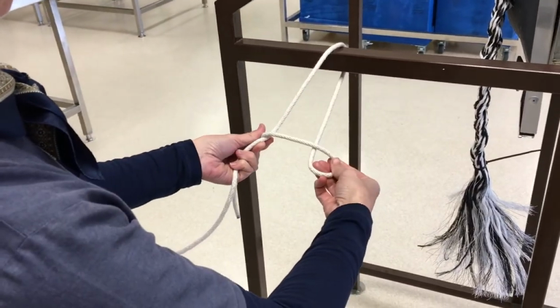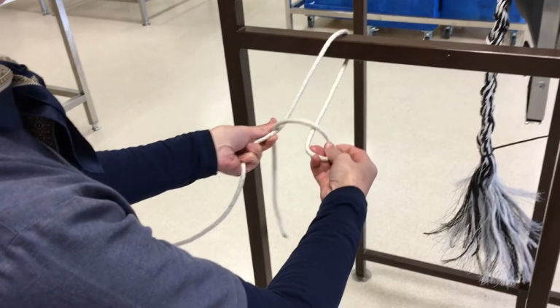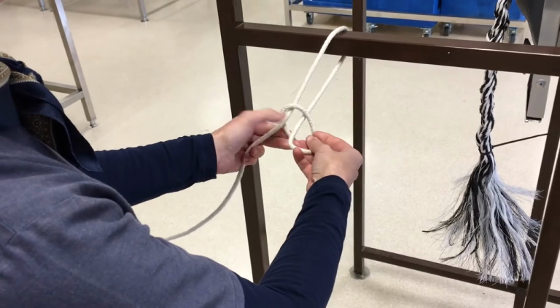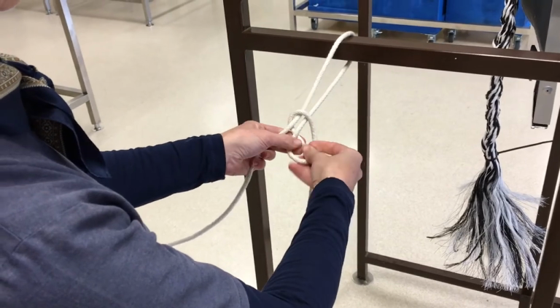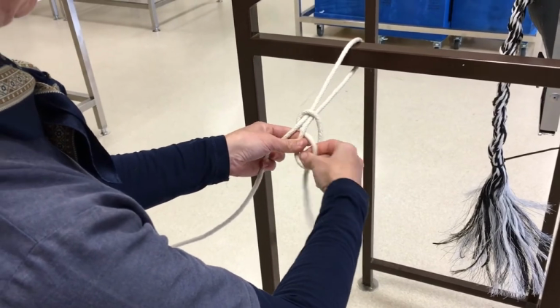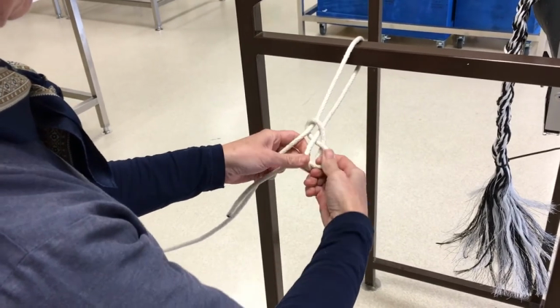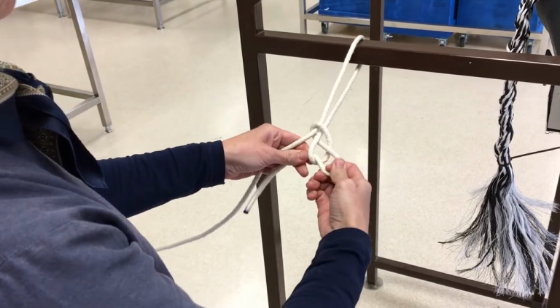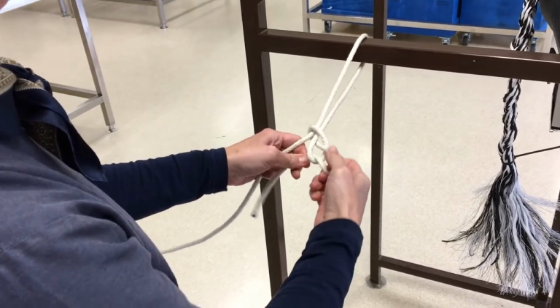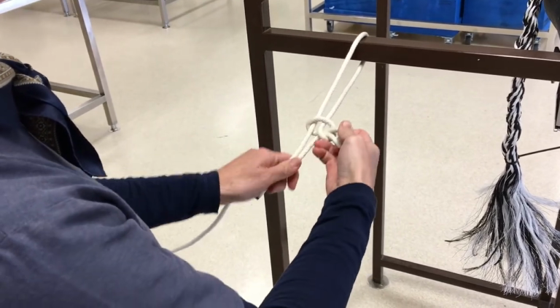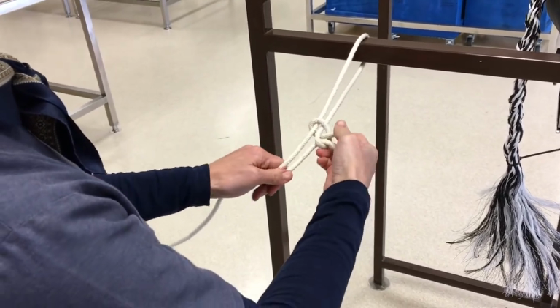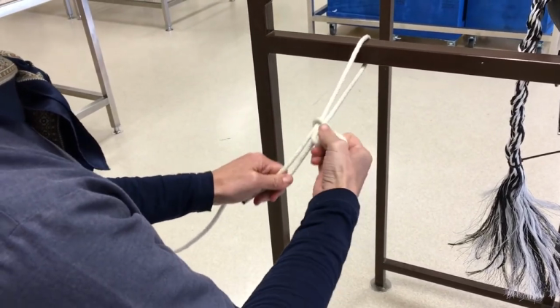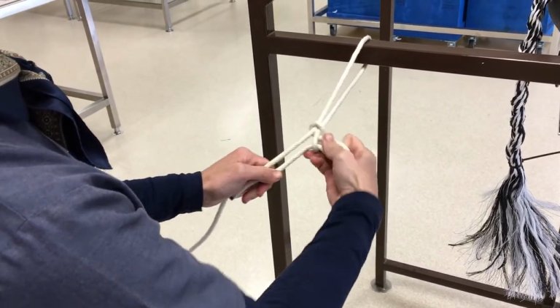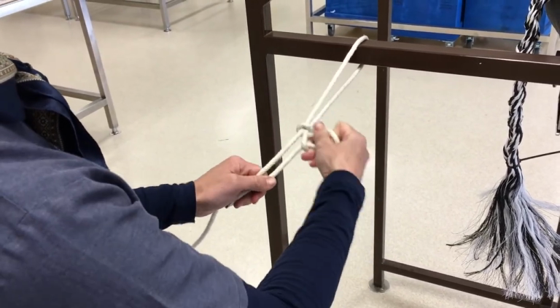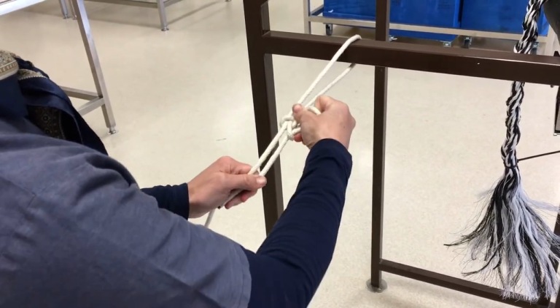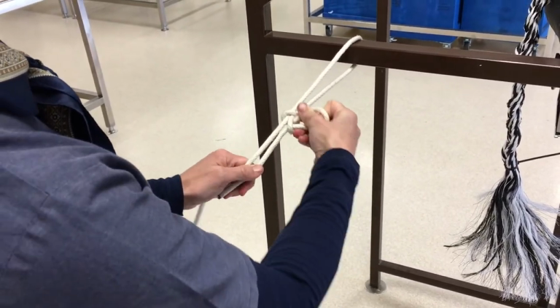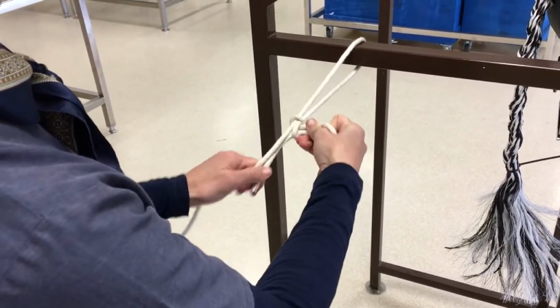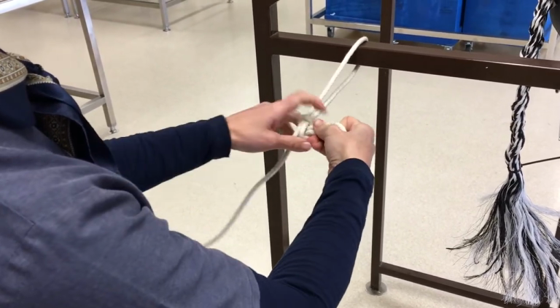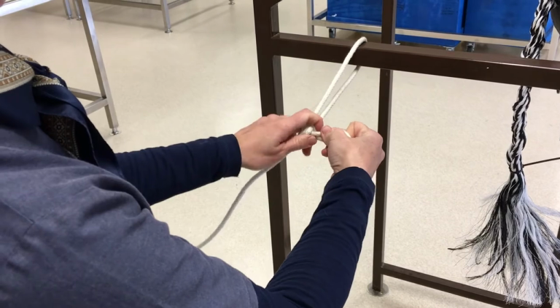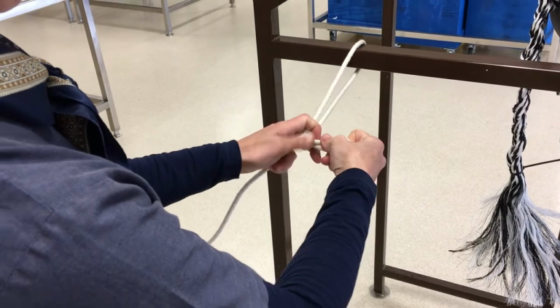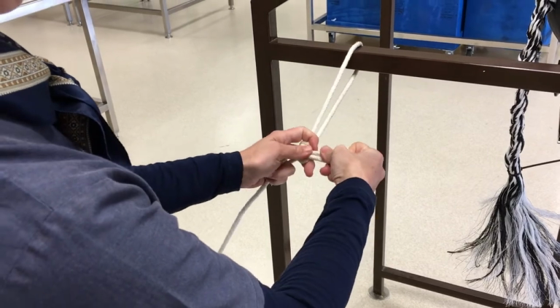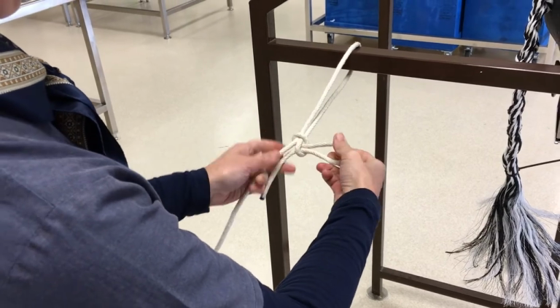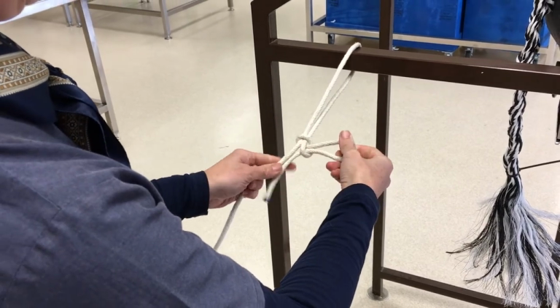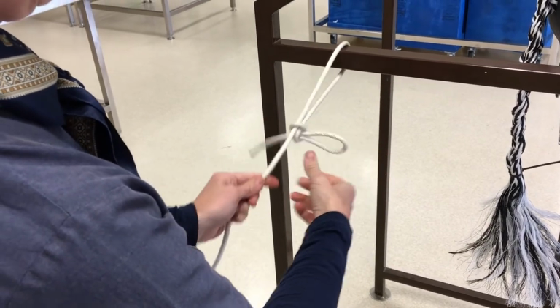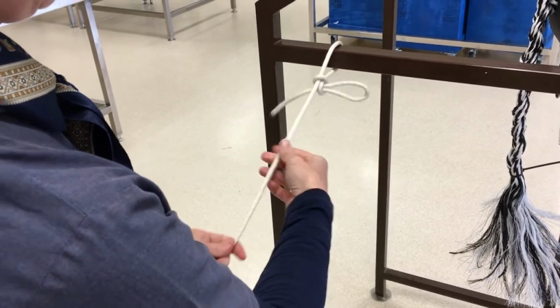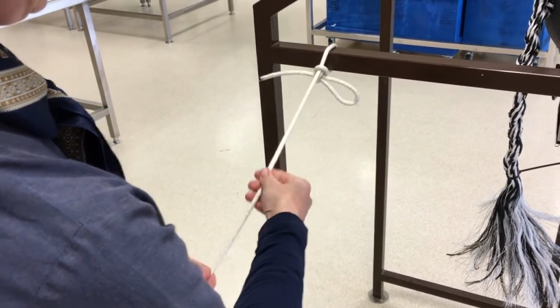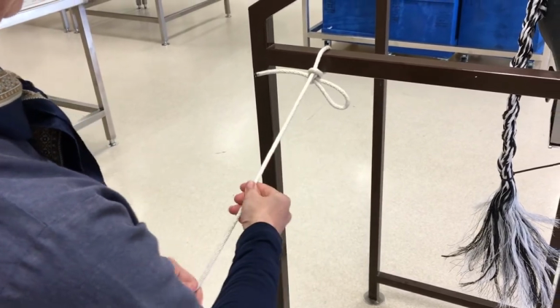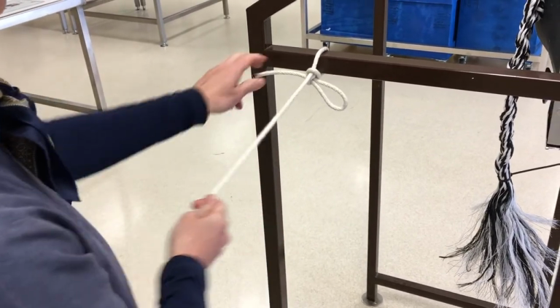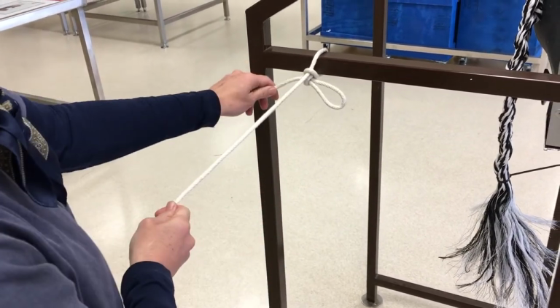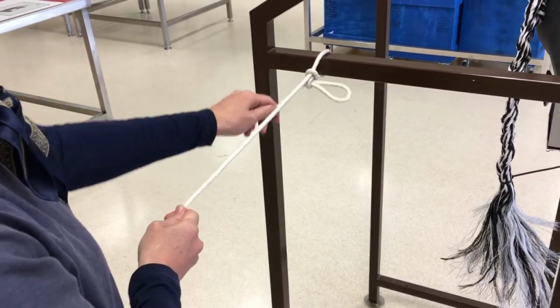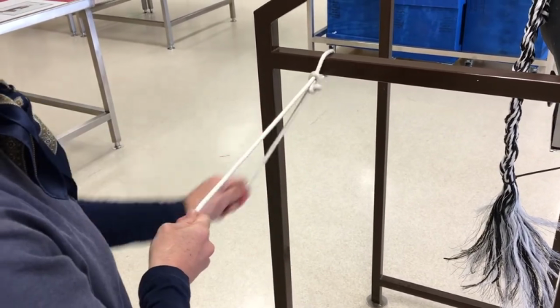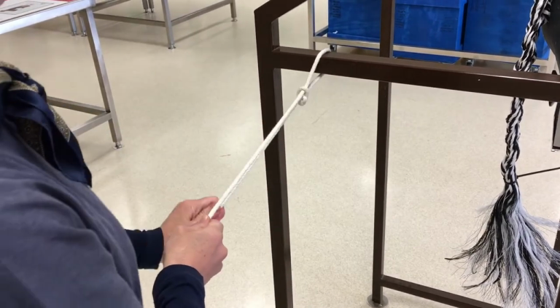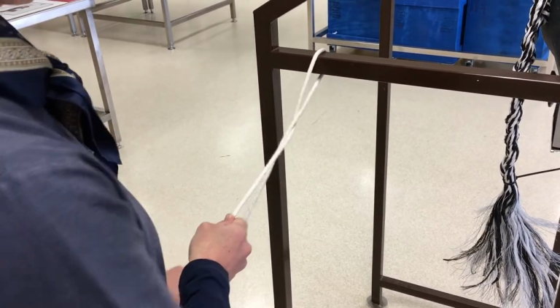Supernate your hand to make a loop, pull the short end through that loop, and then pull the long end to tighten your knot. Quick release, as you can see.